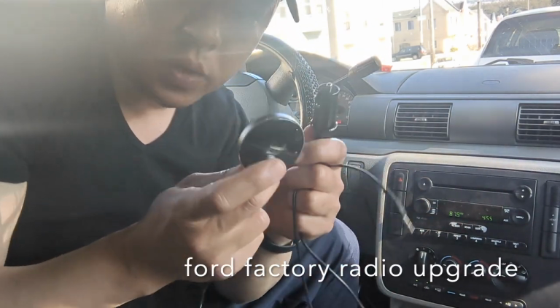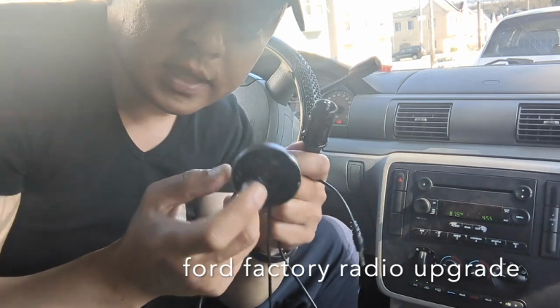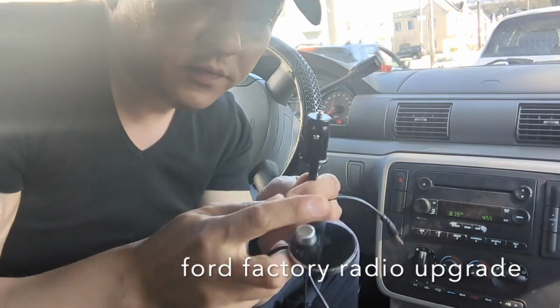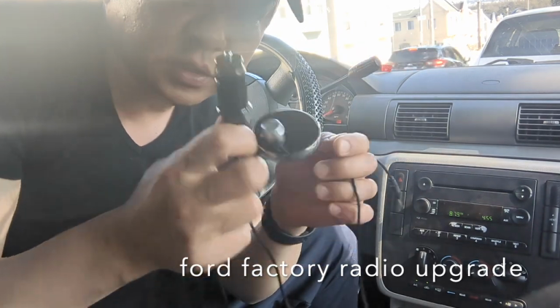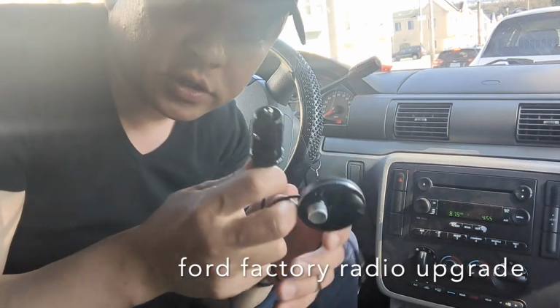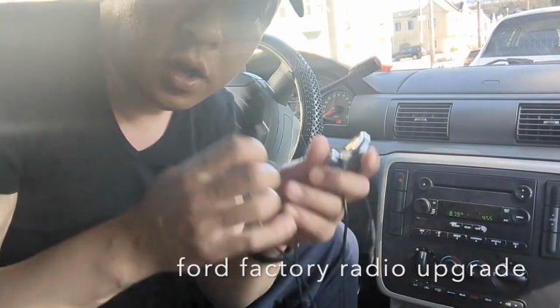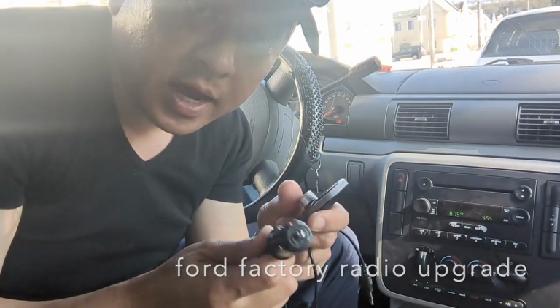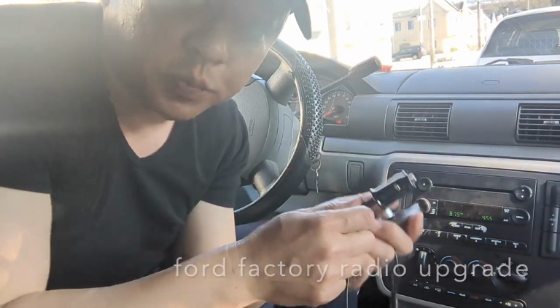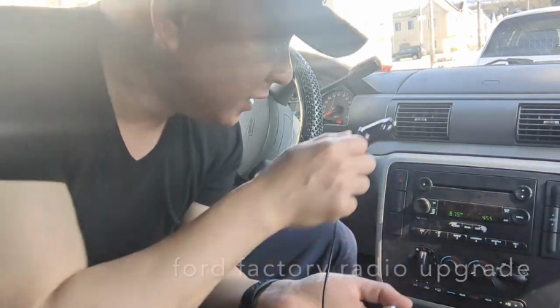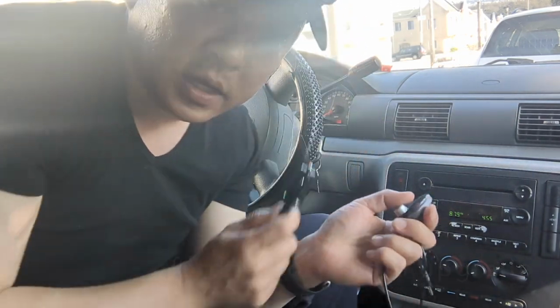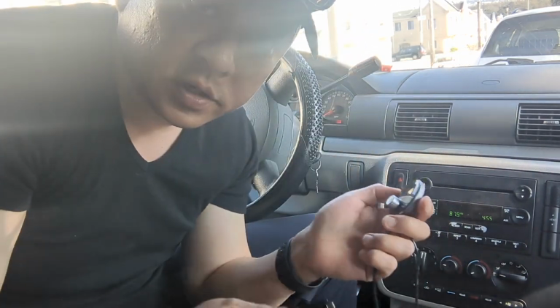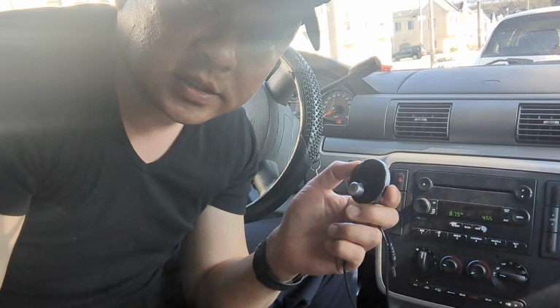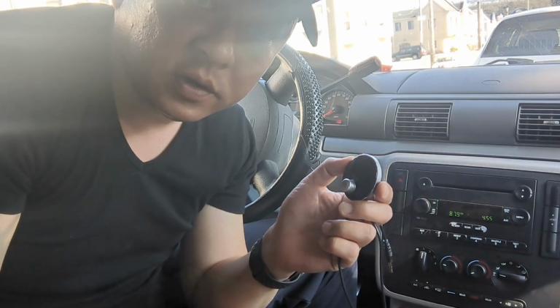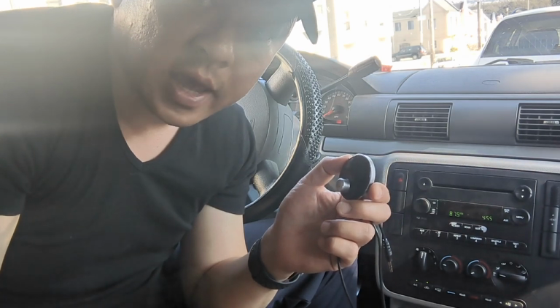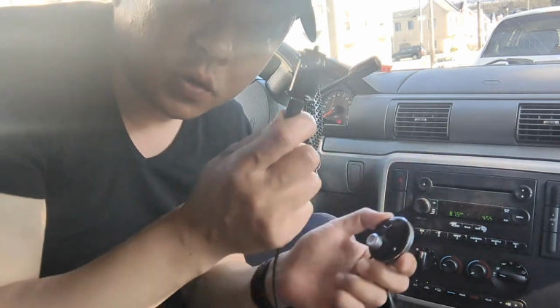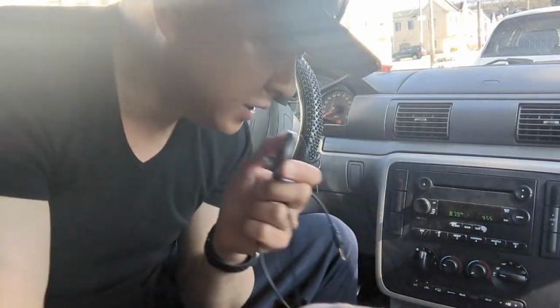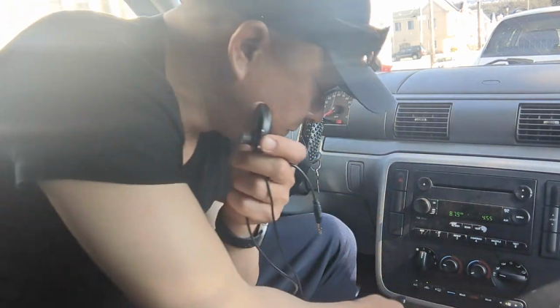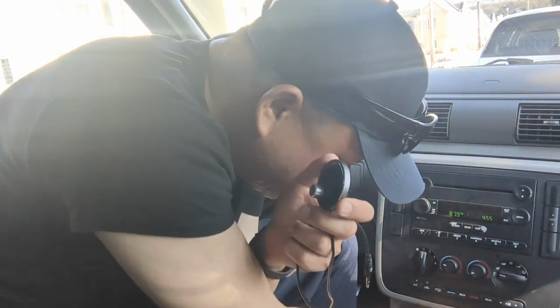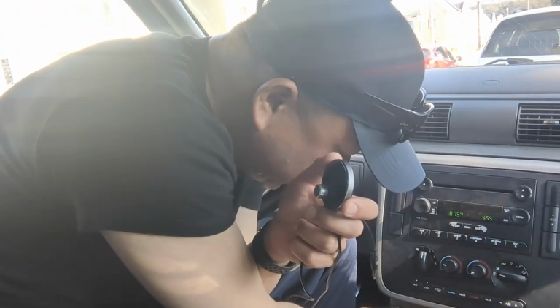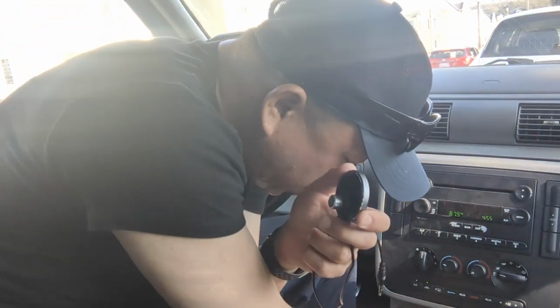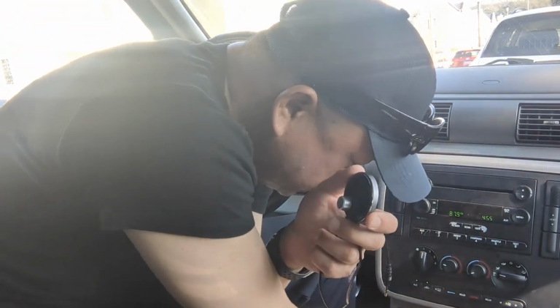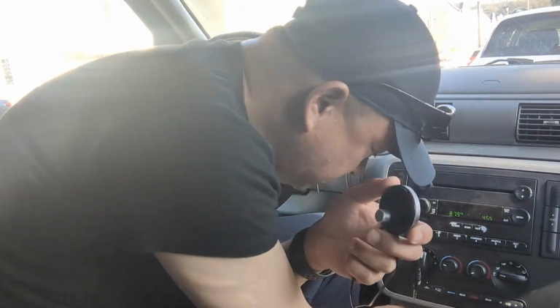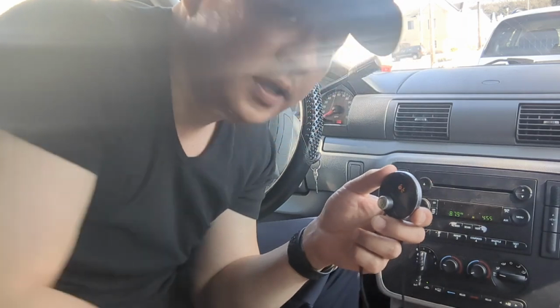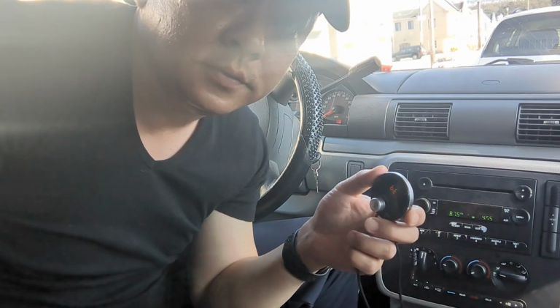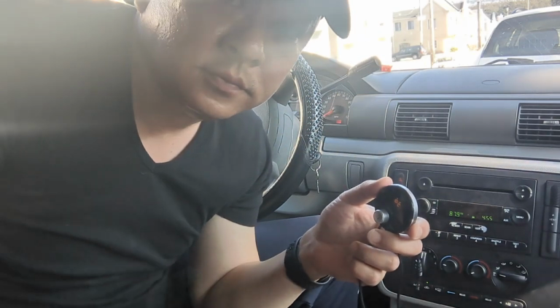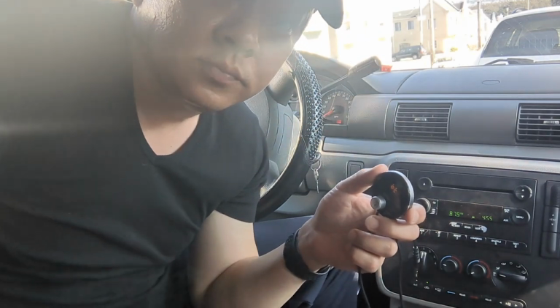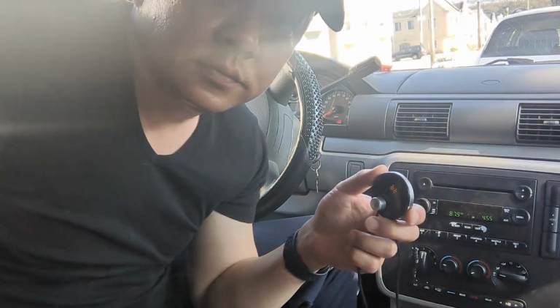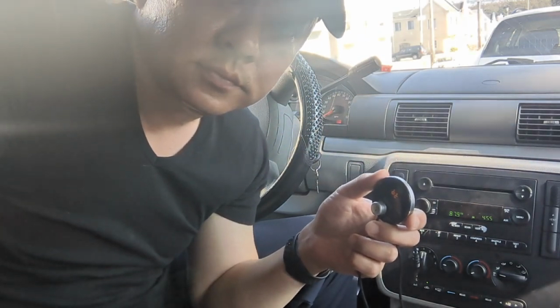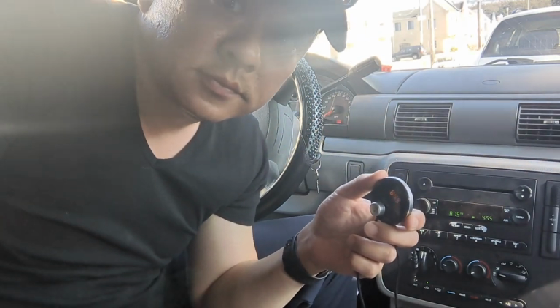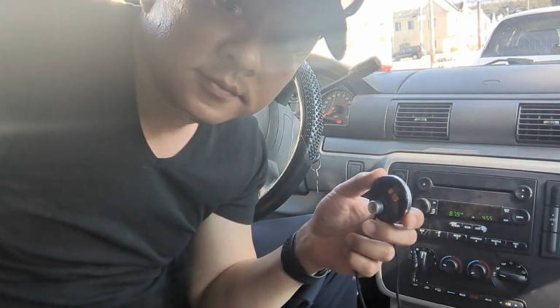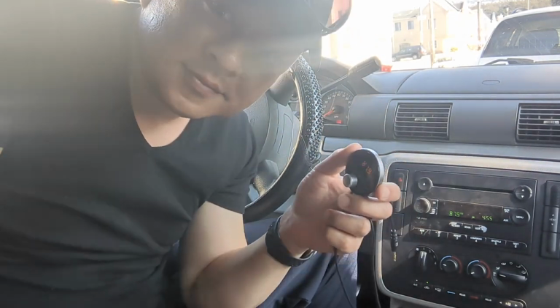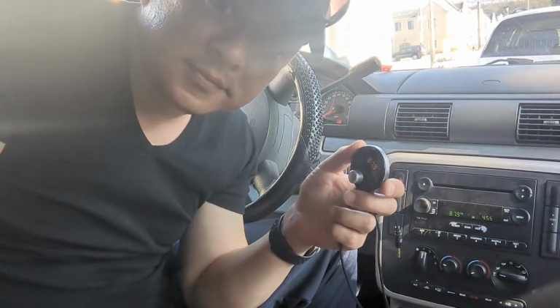Once you connect the device to the cigarette charger, all you have to do is plug it in. You can hear there's a lot of static going on right now. So we plug this in to the cigarette charger and listen — power on, Bluetooth mode, waiting for connection, connected.